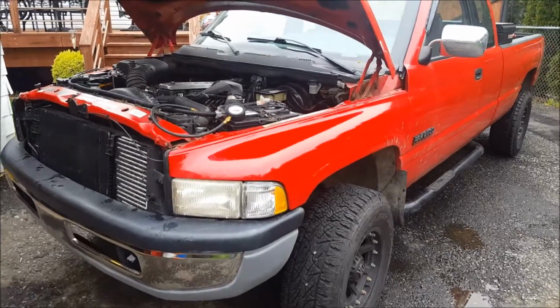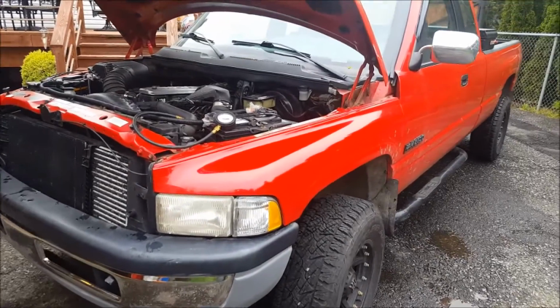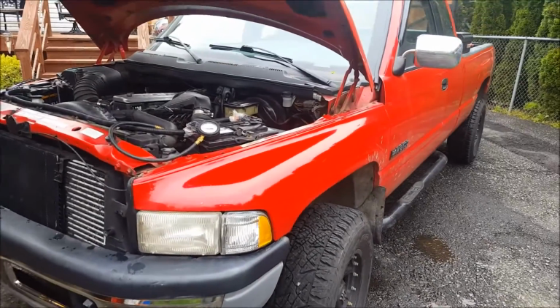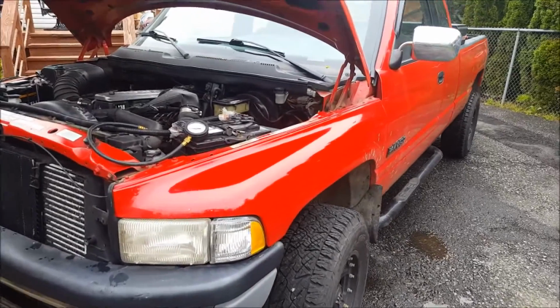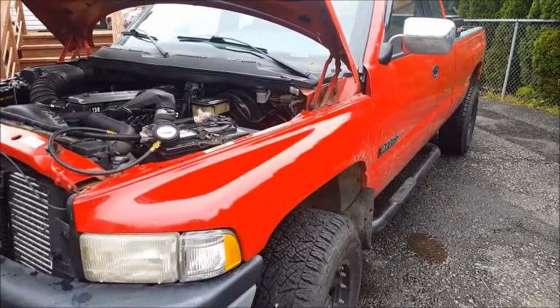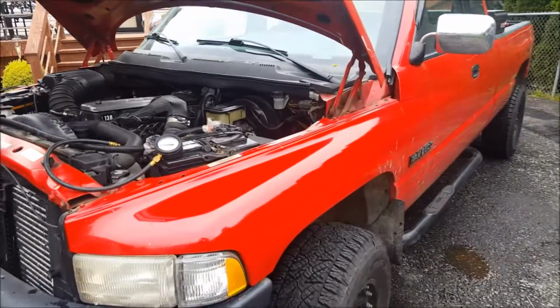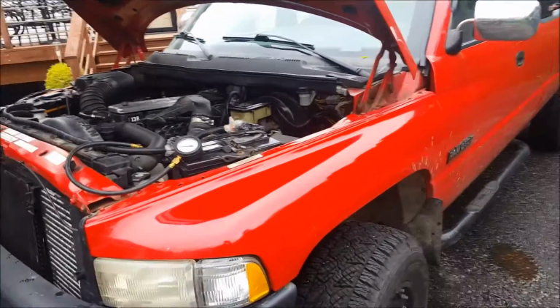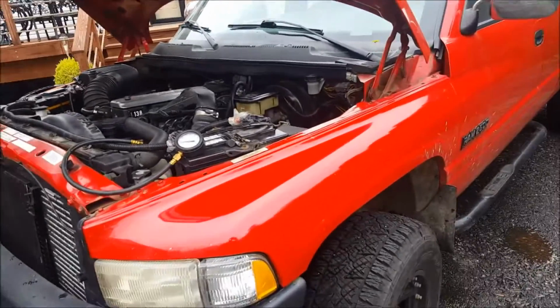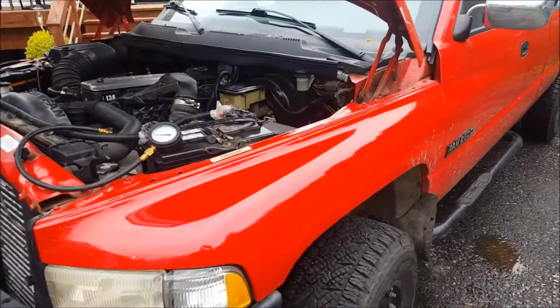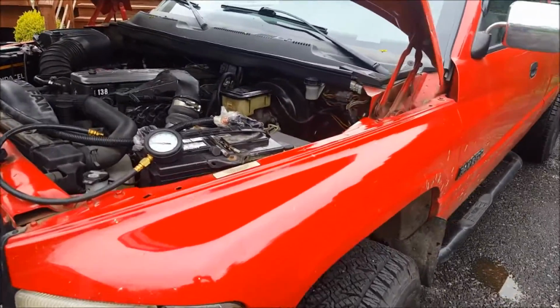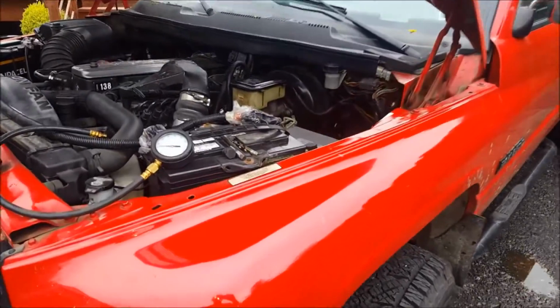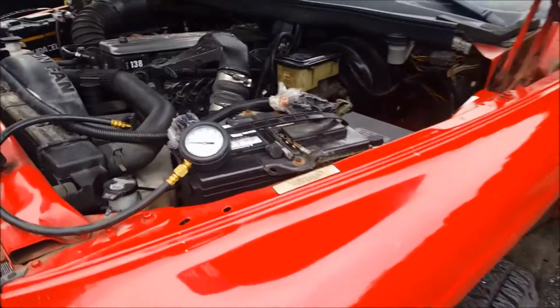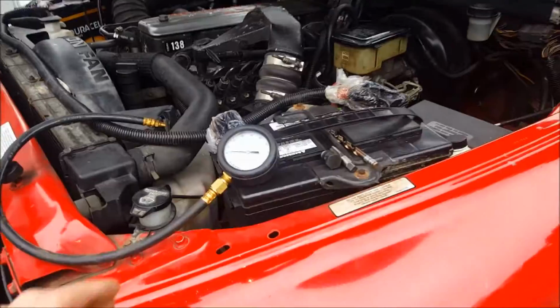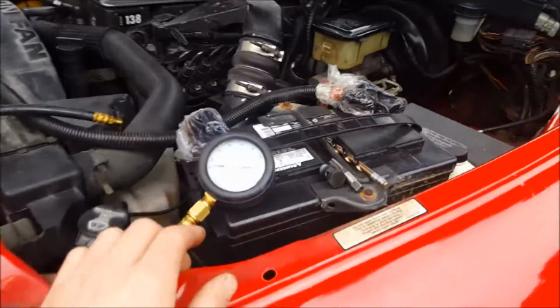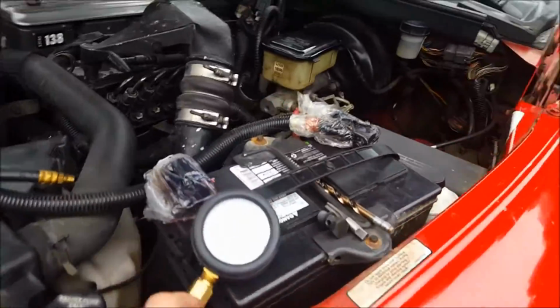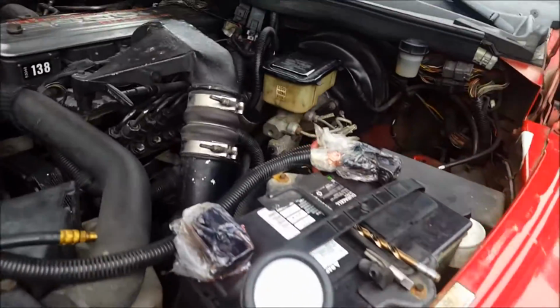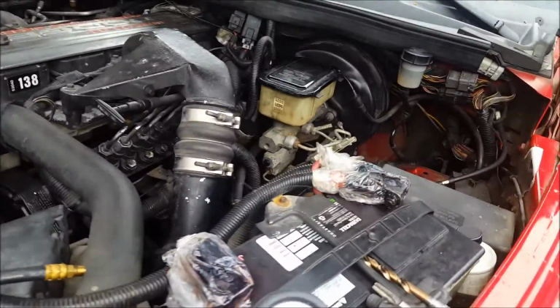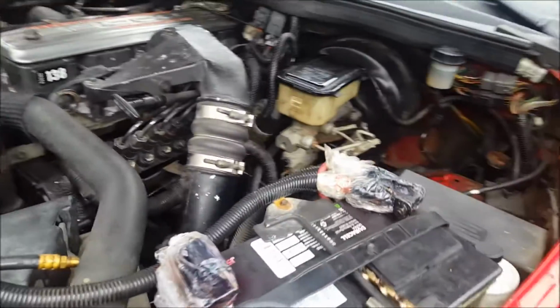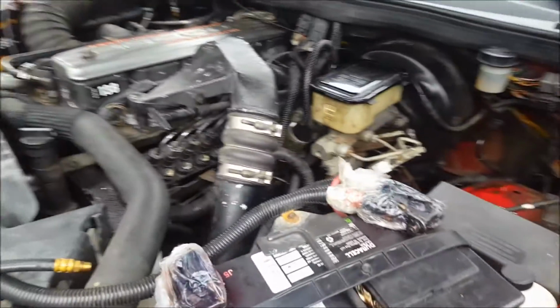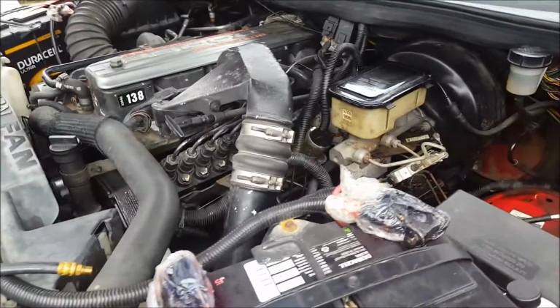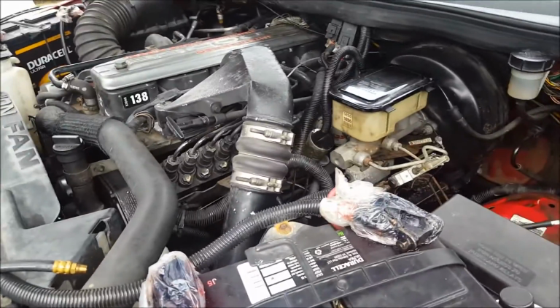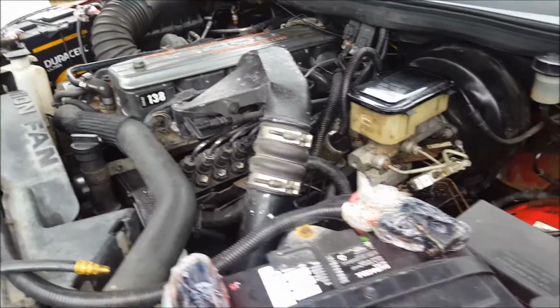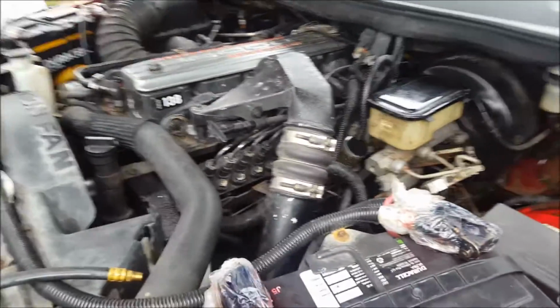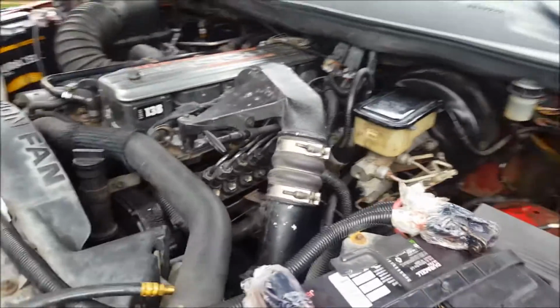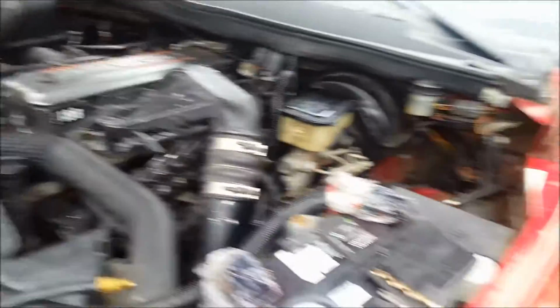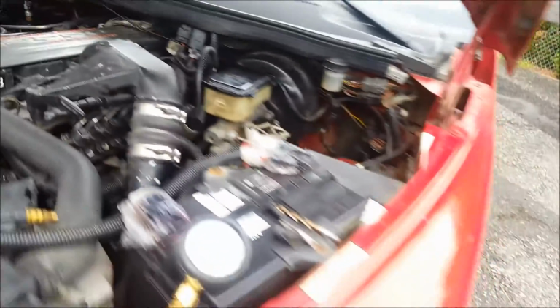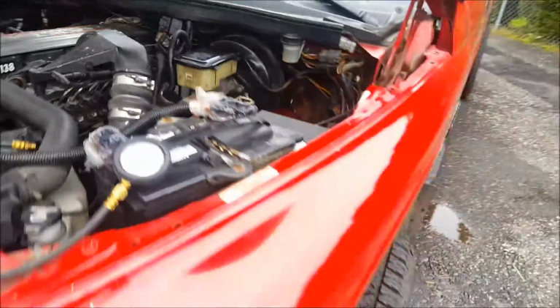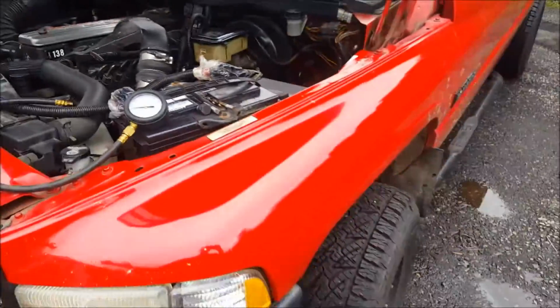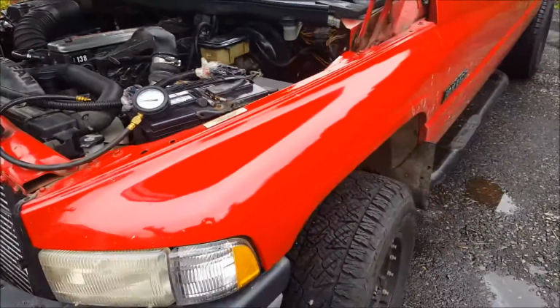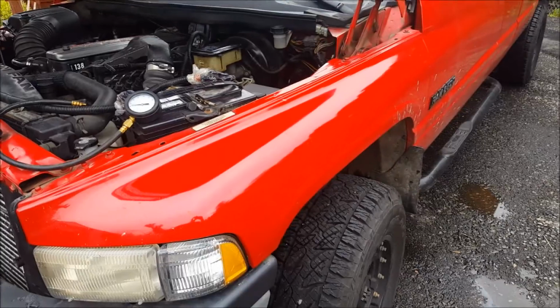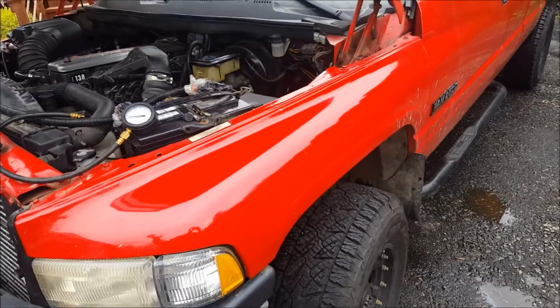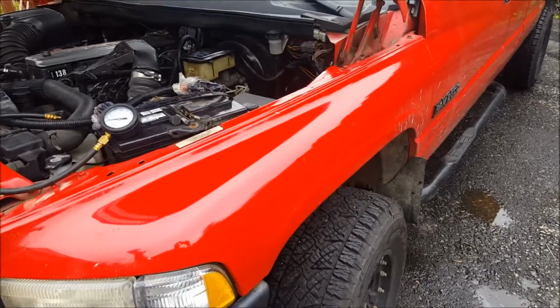KZGuy2 here, no-nonsense know-how. I want to show you real quick how to check the fuel pressure on a 12-valve Cummins 6BT motor. This is in a 1996 Dodge Ram.